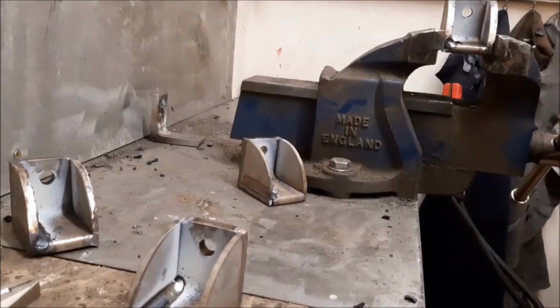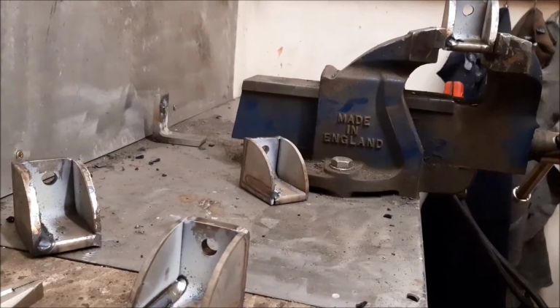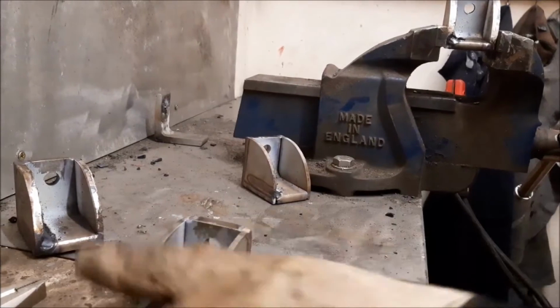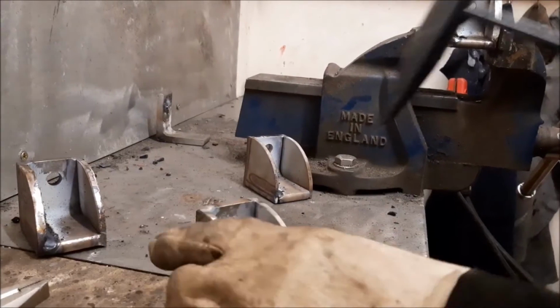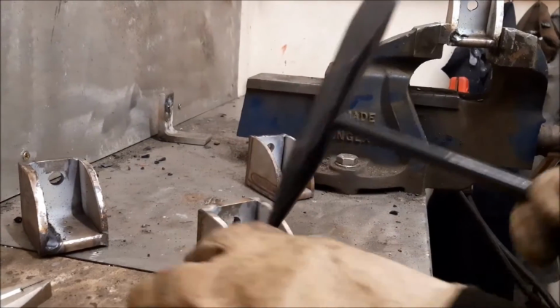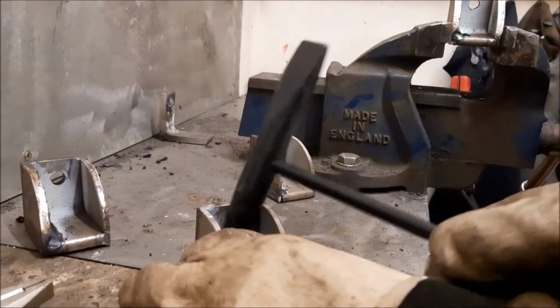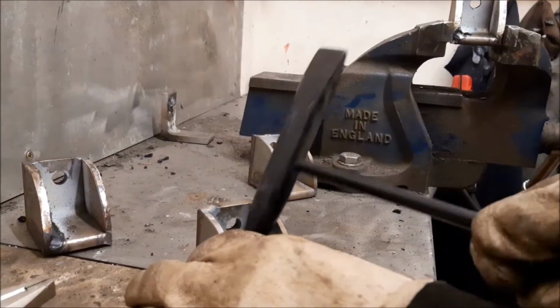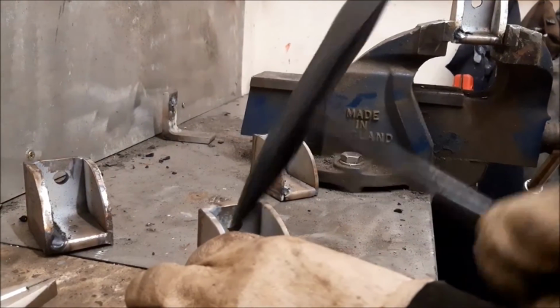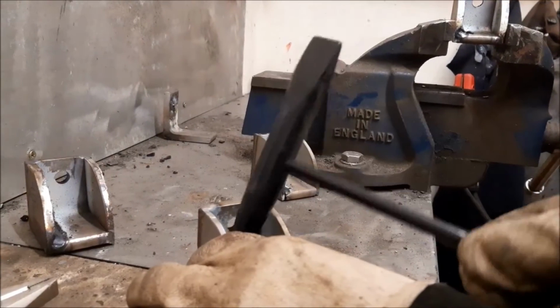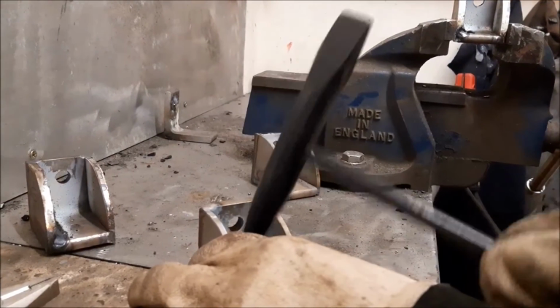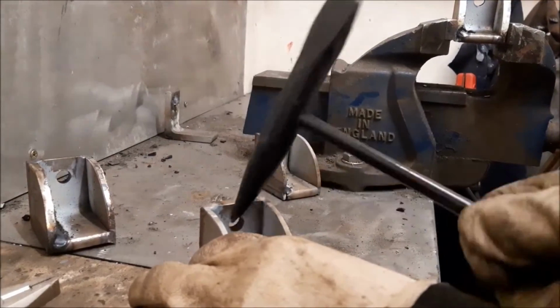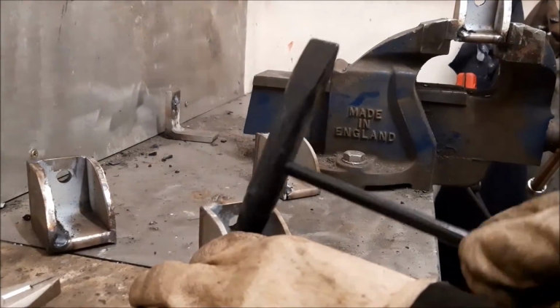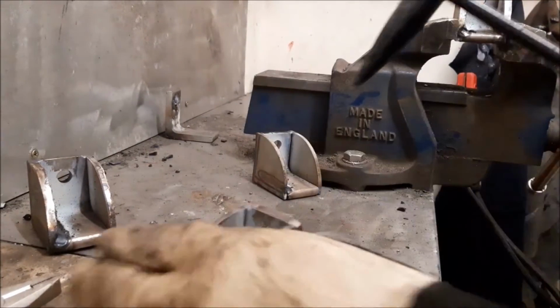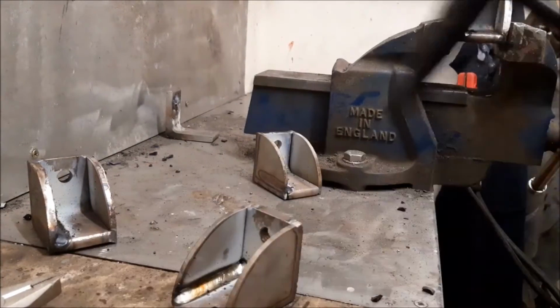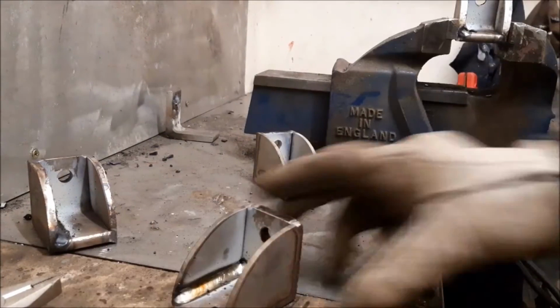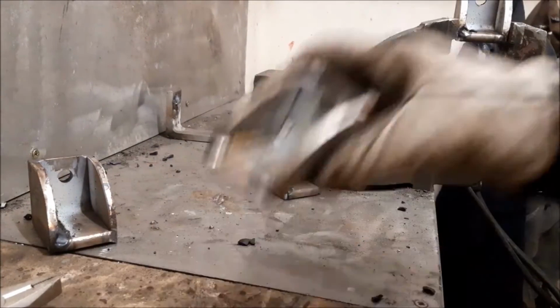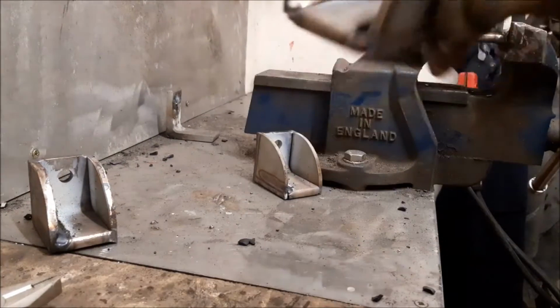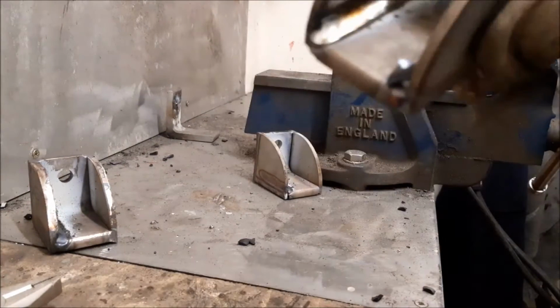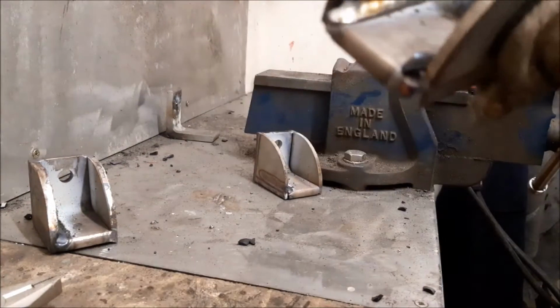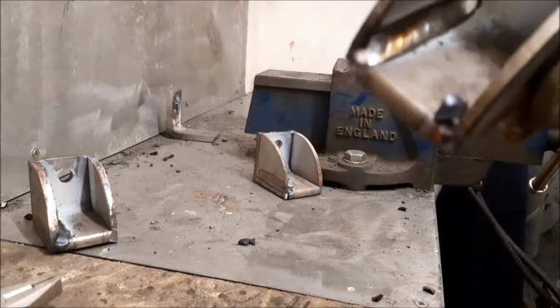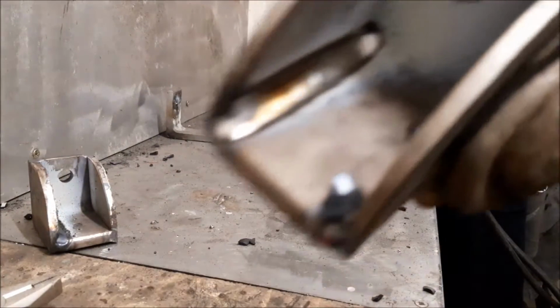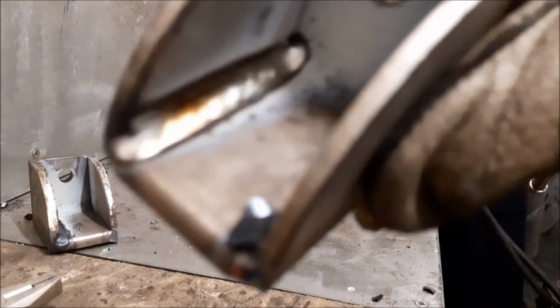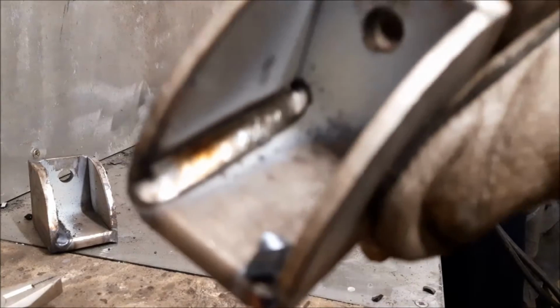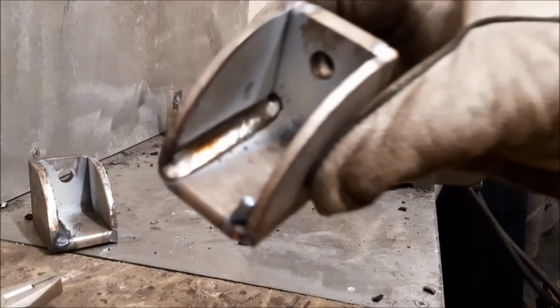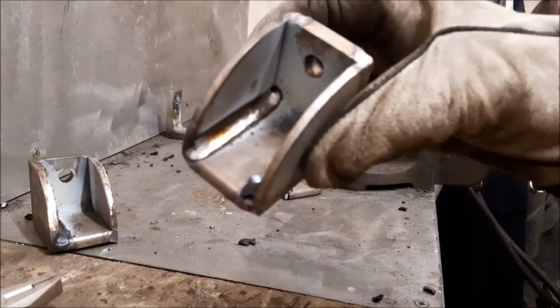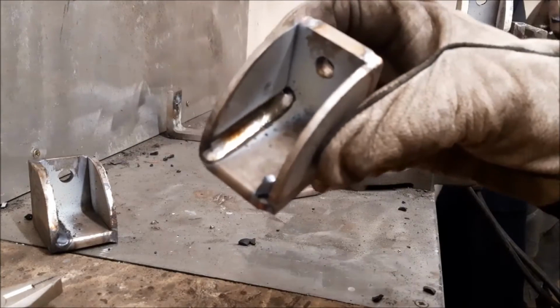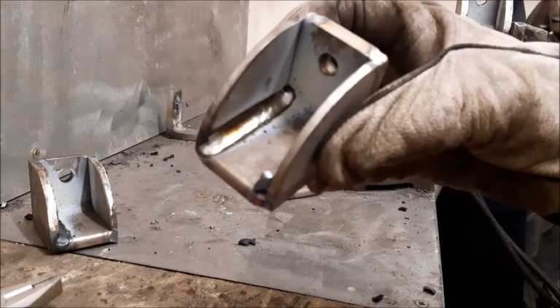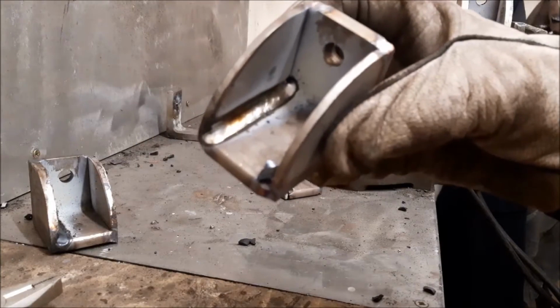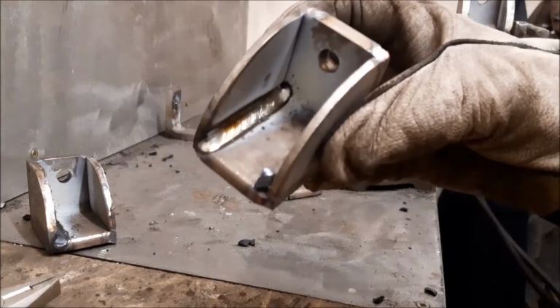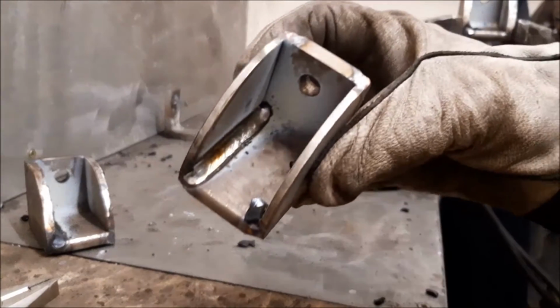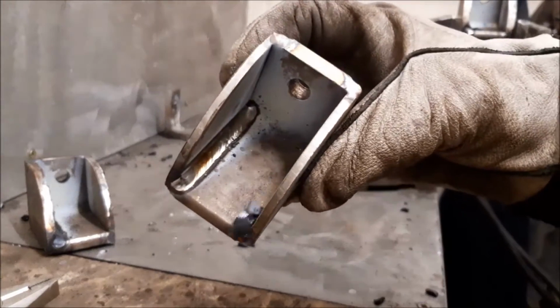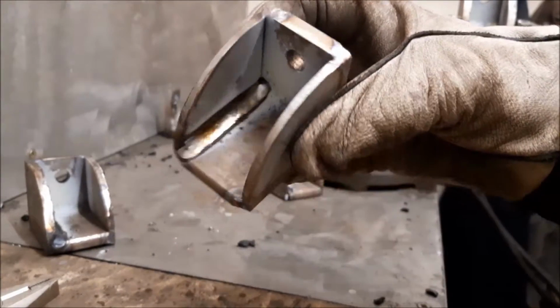Just finished off the welding on these. It's getting hot — quick, focus.